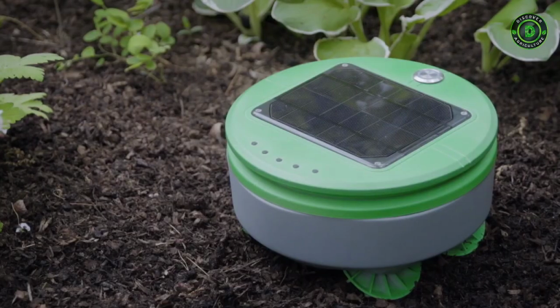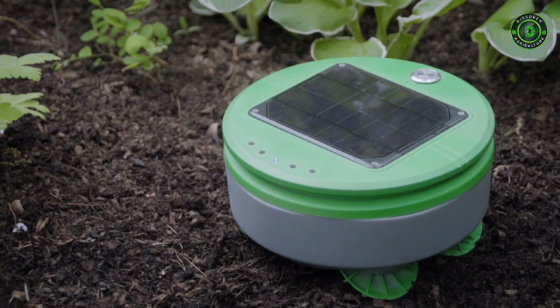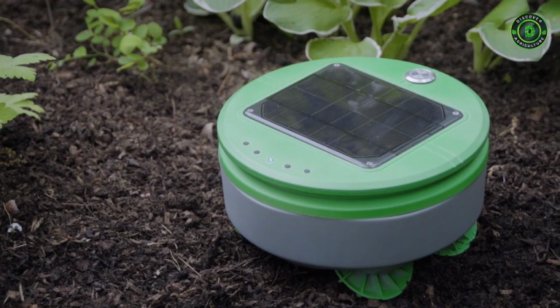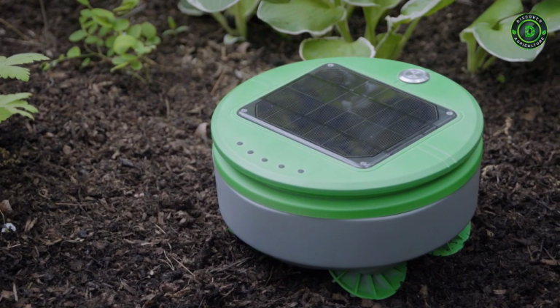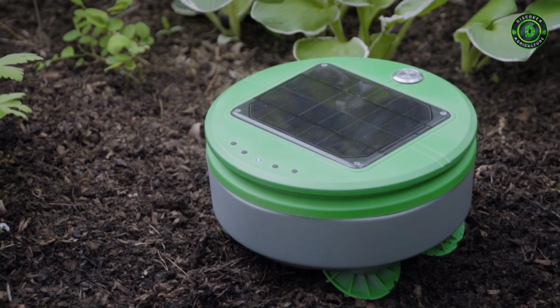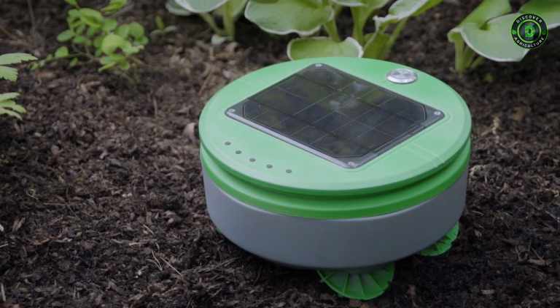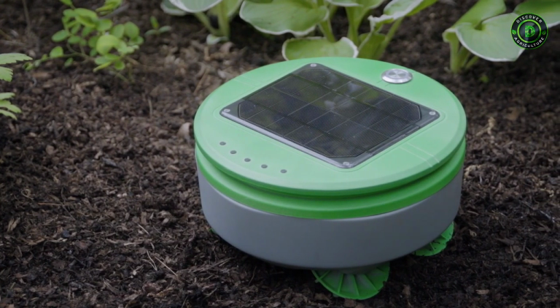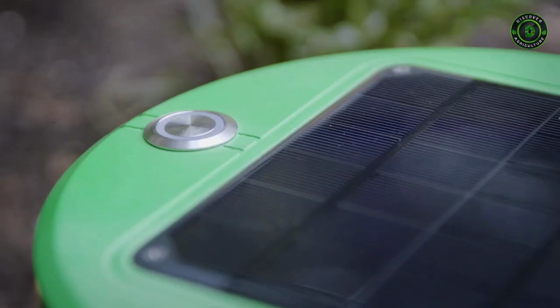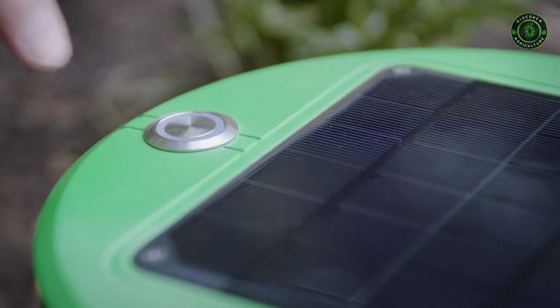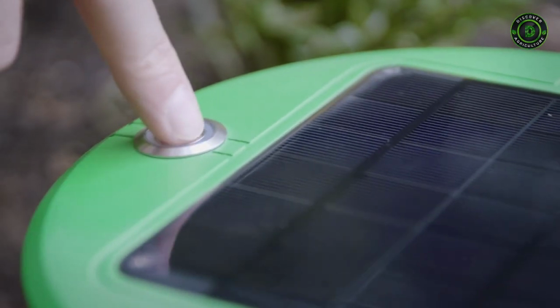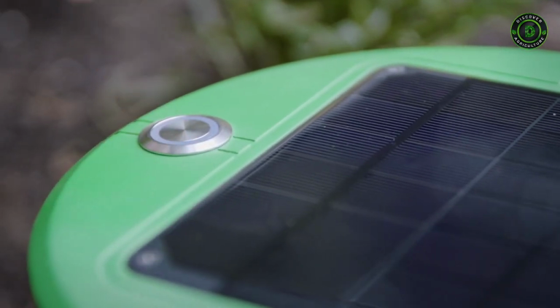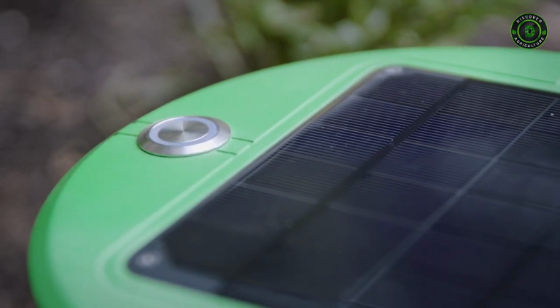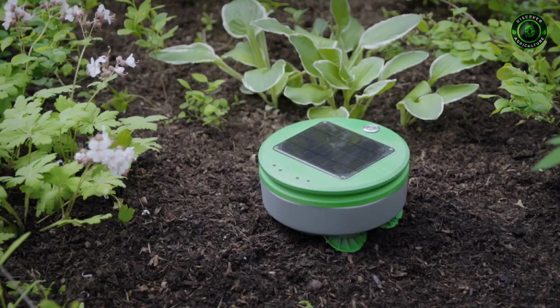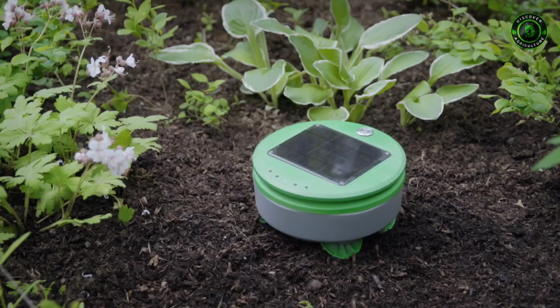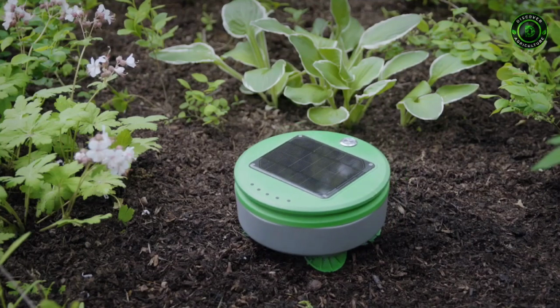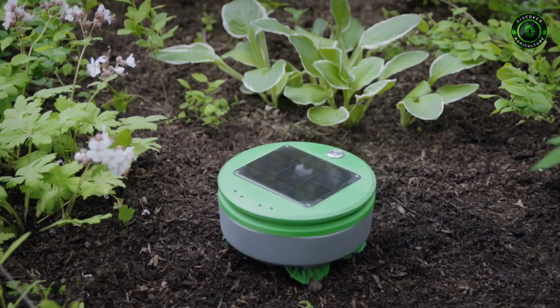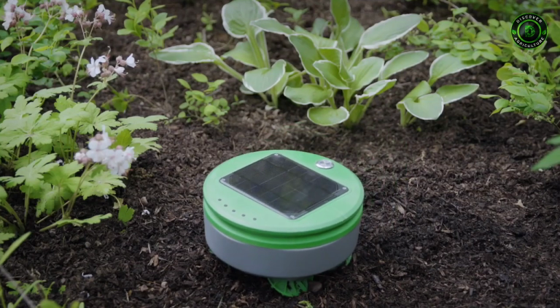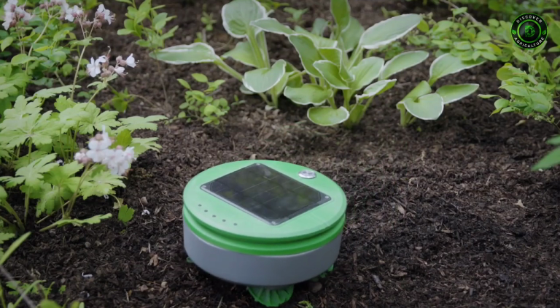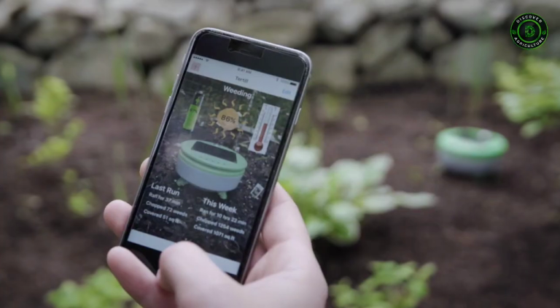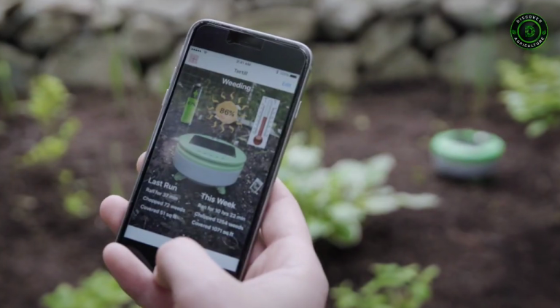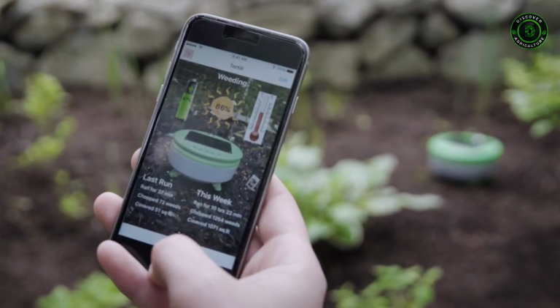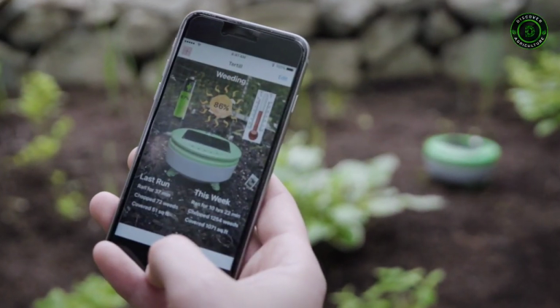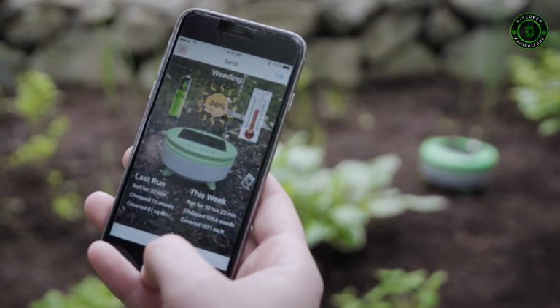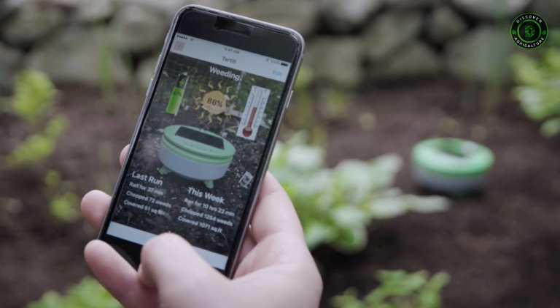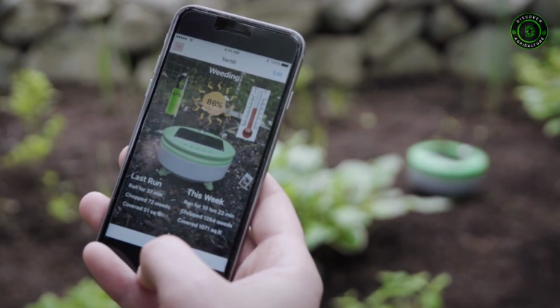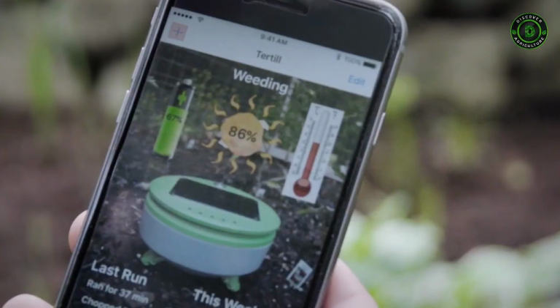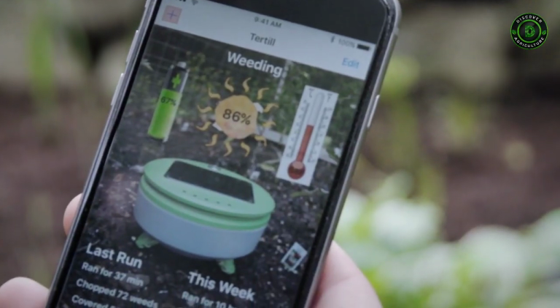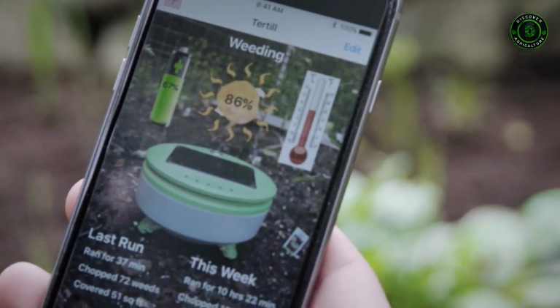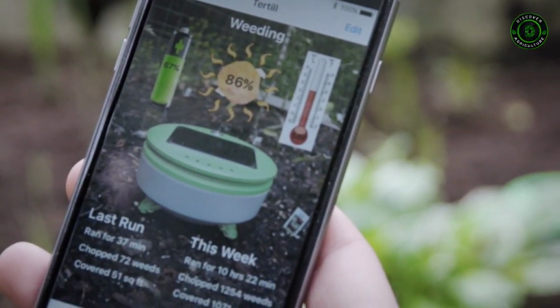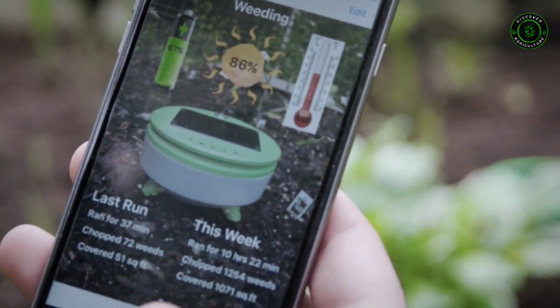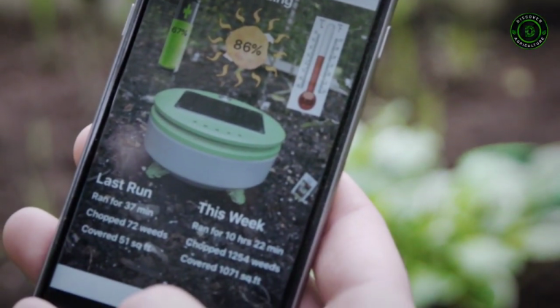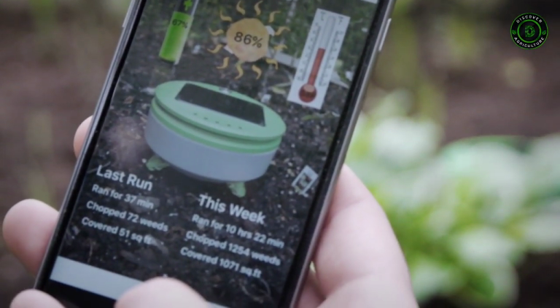There's no mapping or programming required for Turtle. You put the robot in the garden, press go, and the robot takes care of the rest. Turtle uses Bluetooth to talk to the user's smartphone. Through the app you can learn about conditions in your garden and what Turtle has been doing.